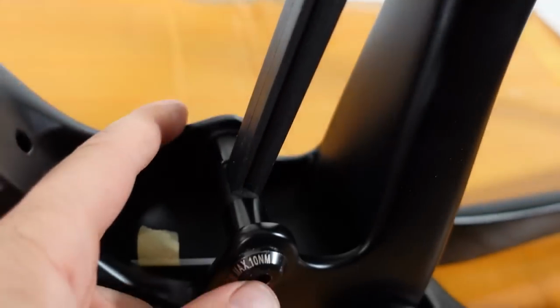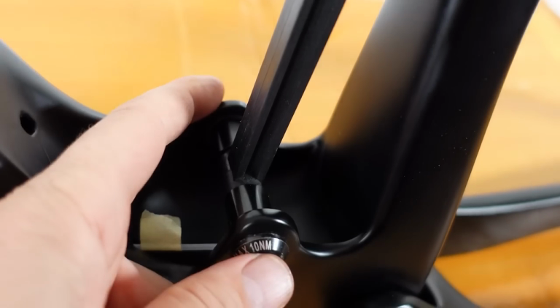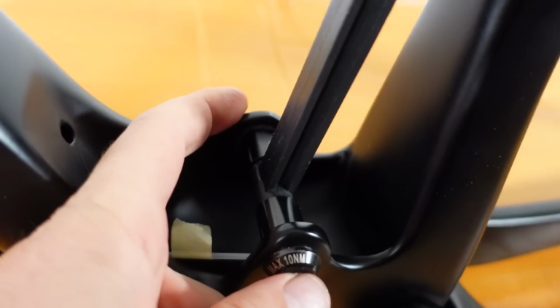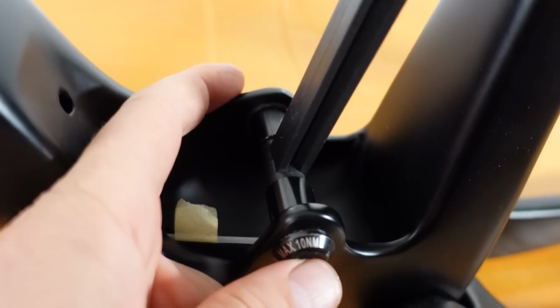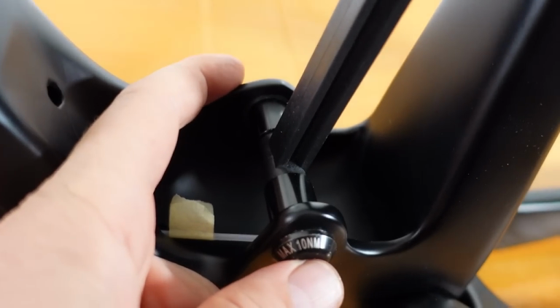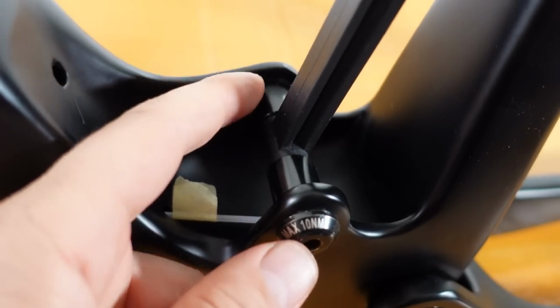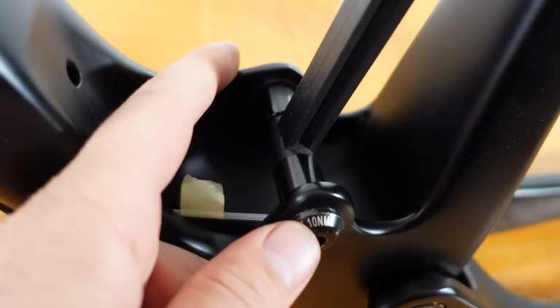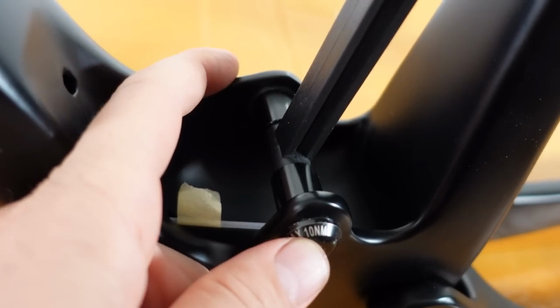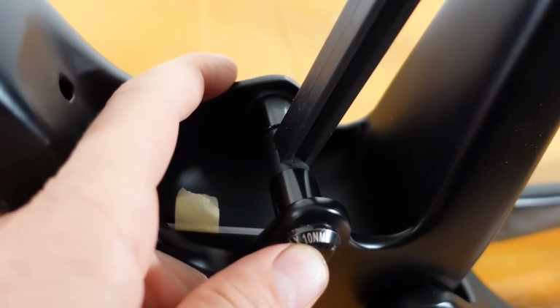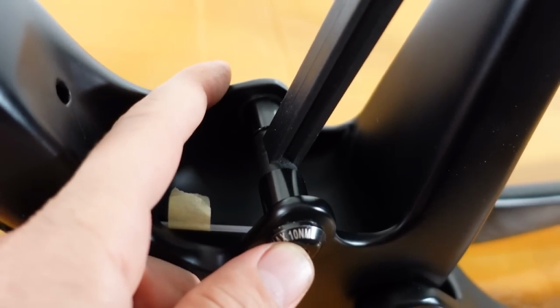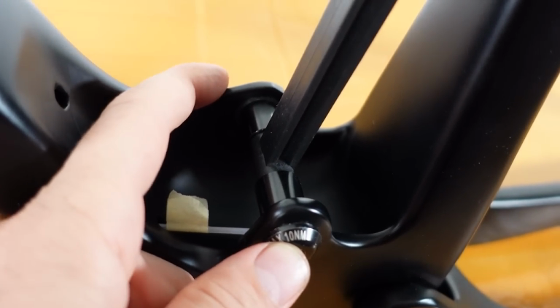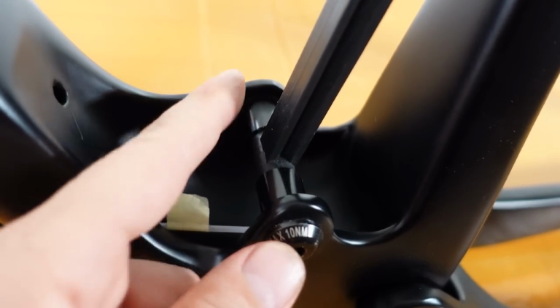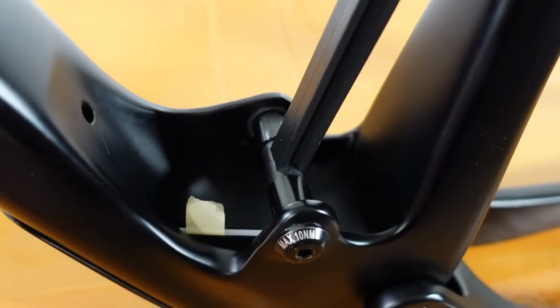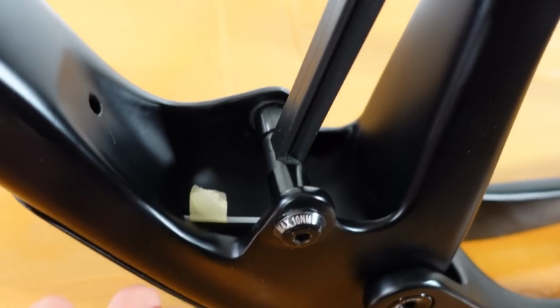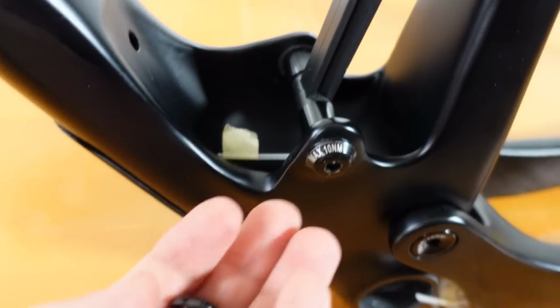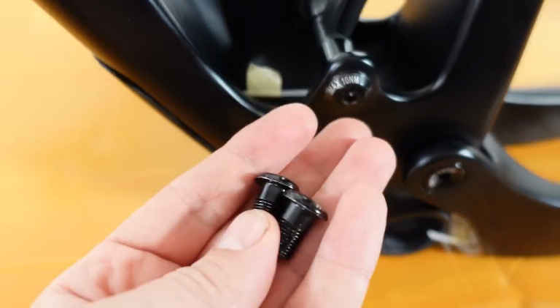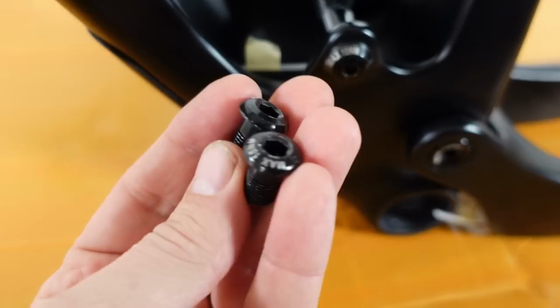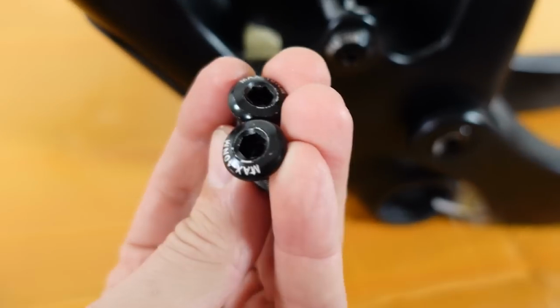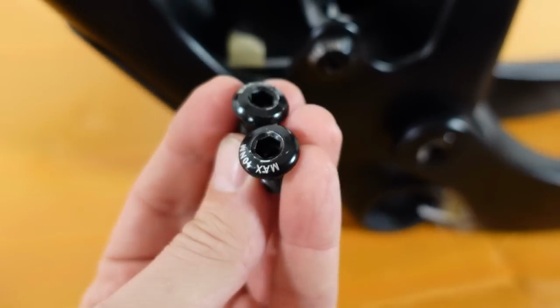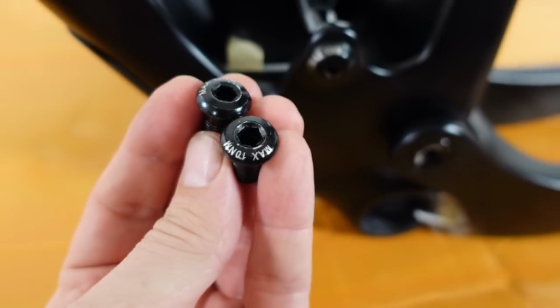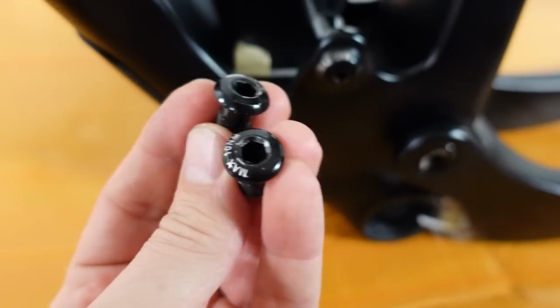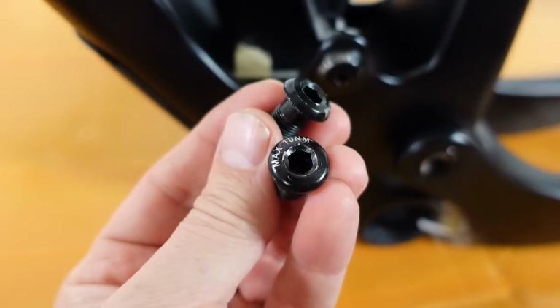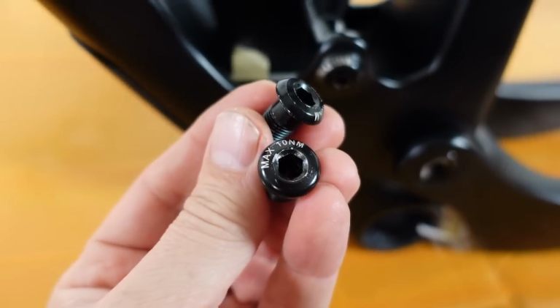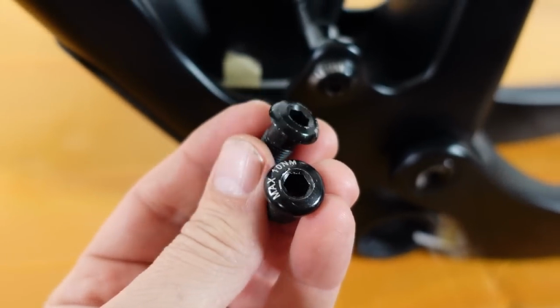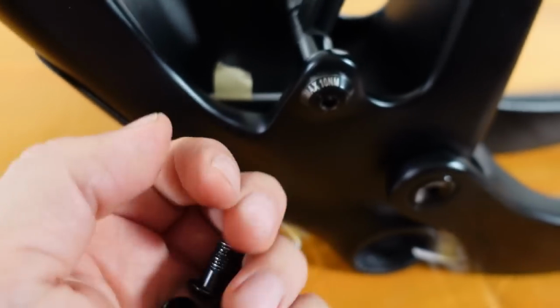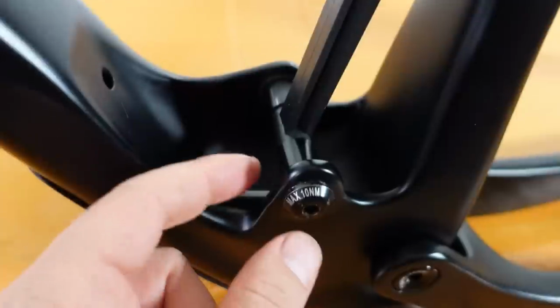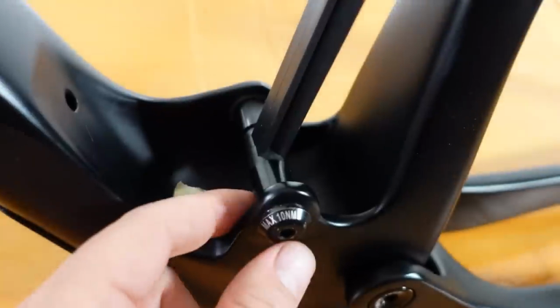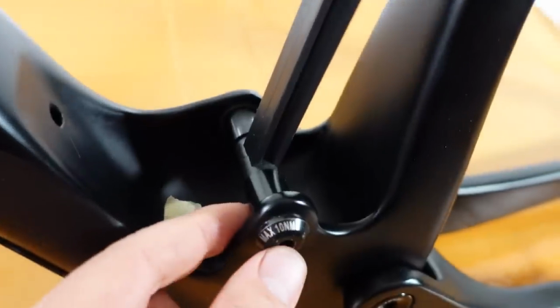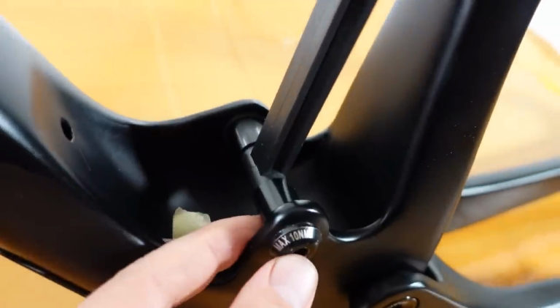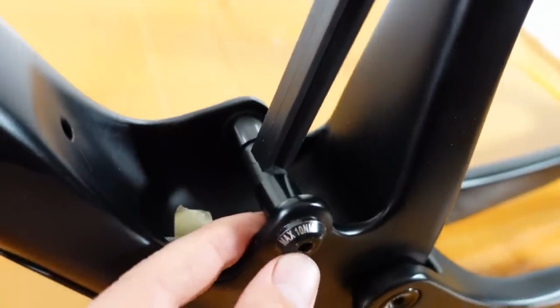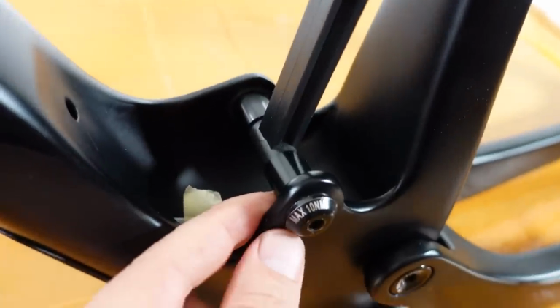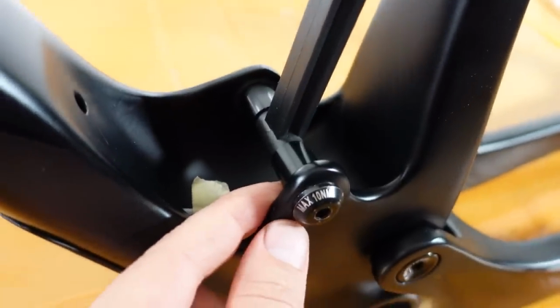Shock mounting hardware is included and held in place by this spacer. At the bottom you have room for a Trunnion mount shock, and you also get two bolts included in the package in case you're going for a Trunnion mount shock.